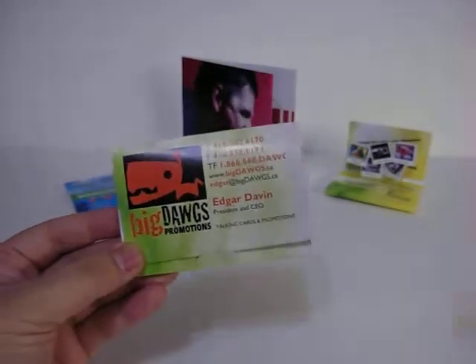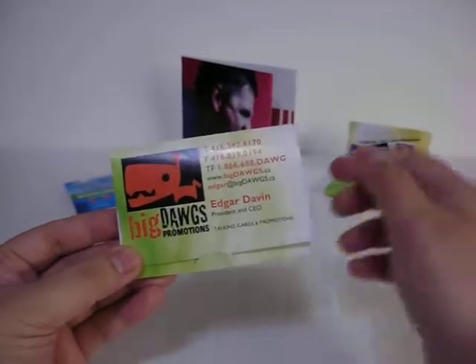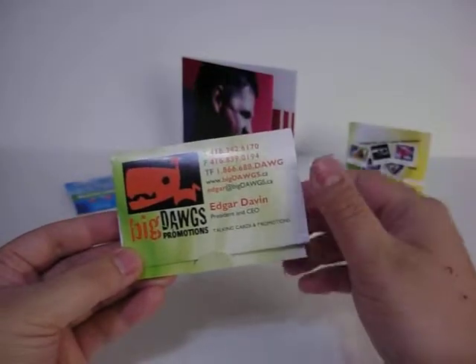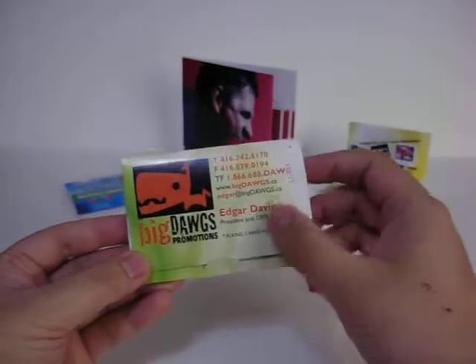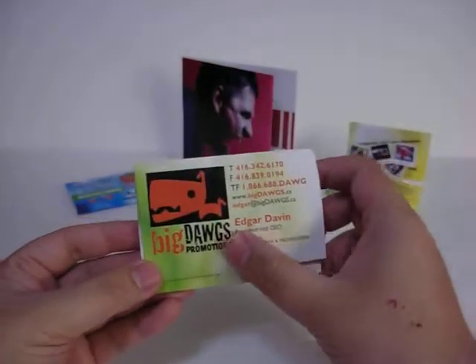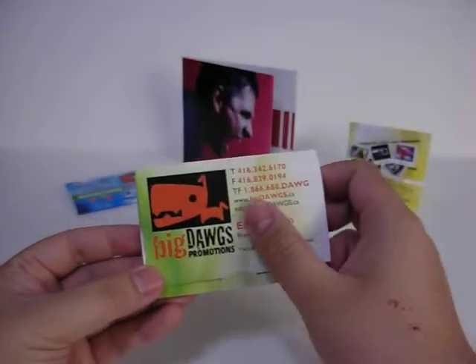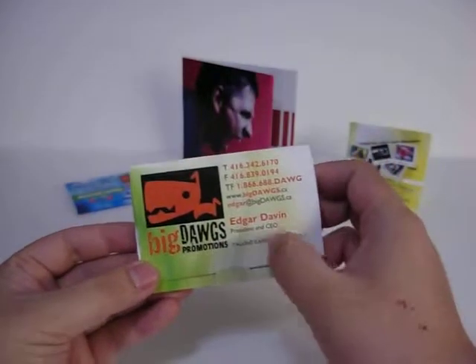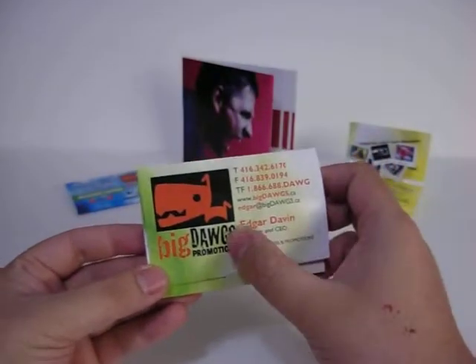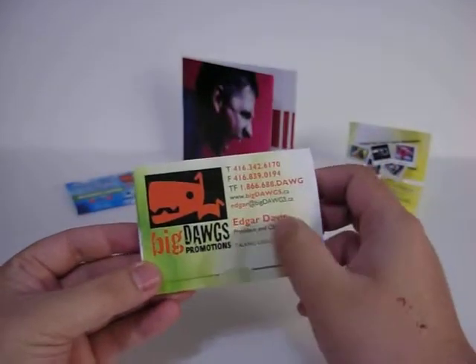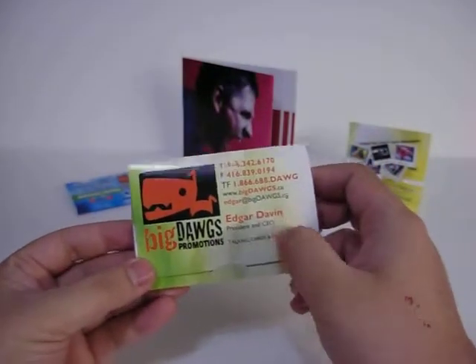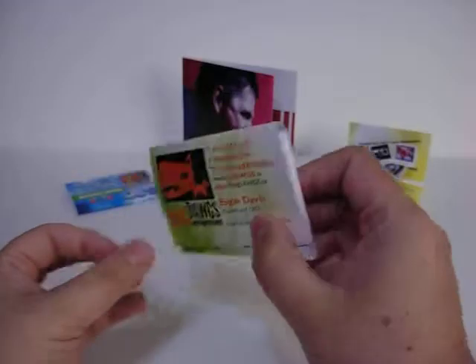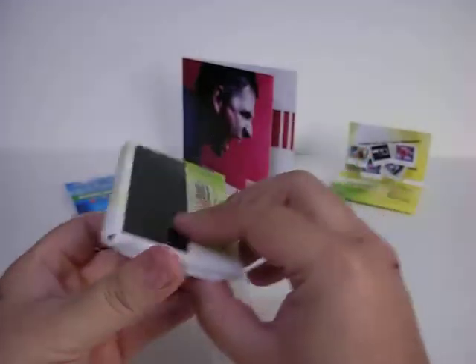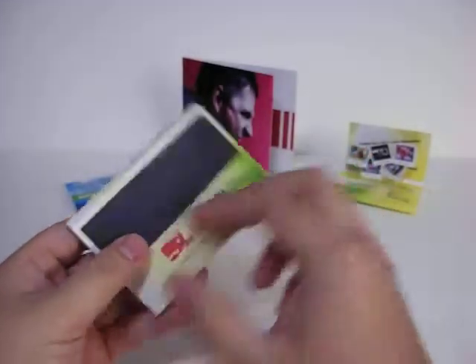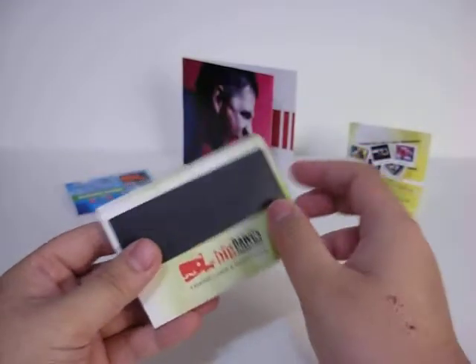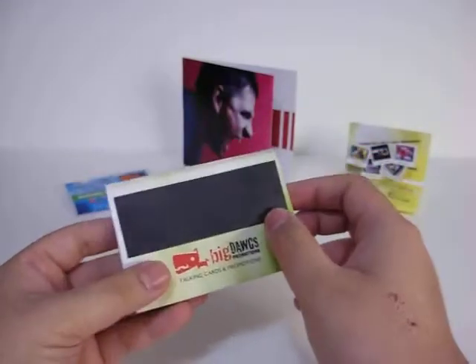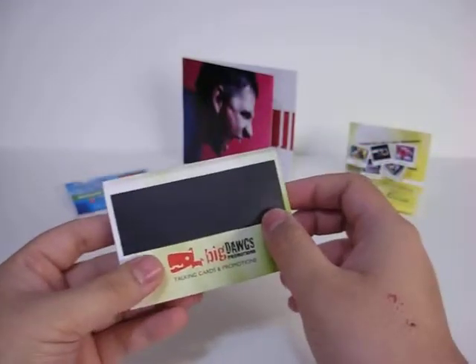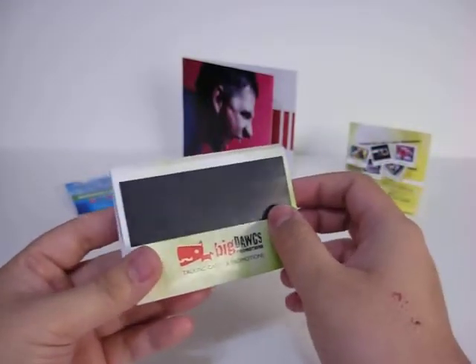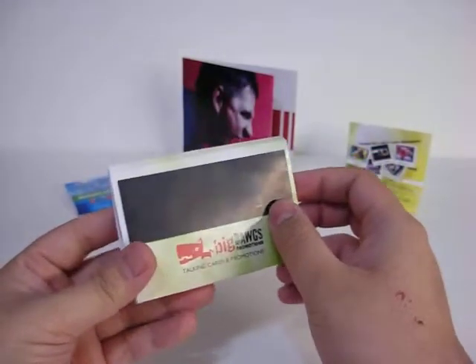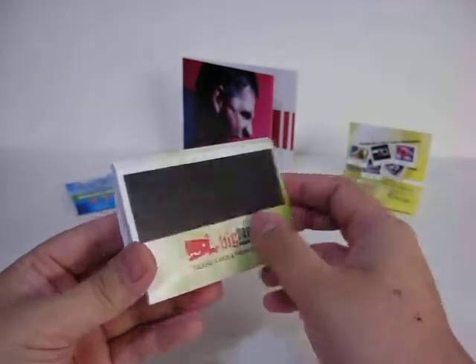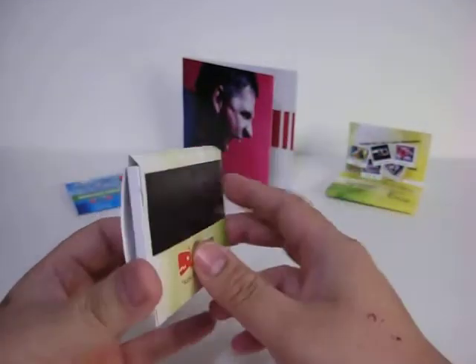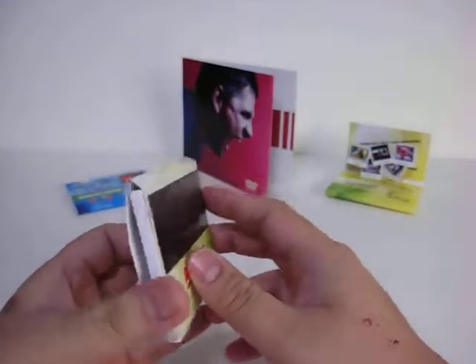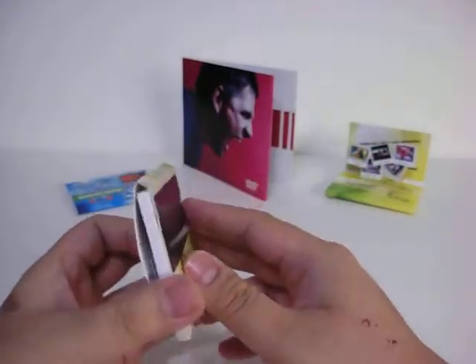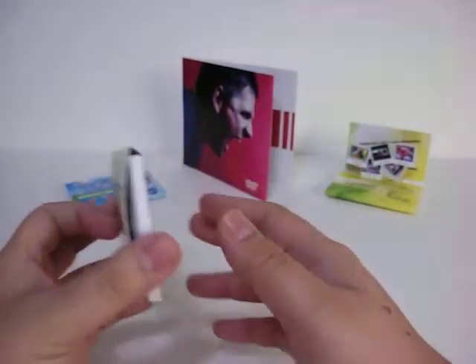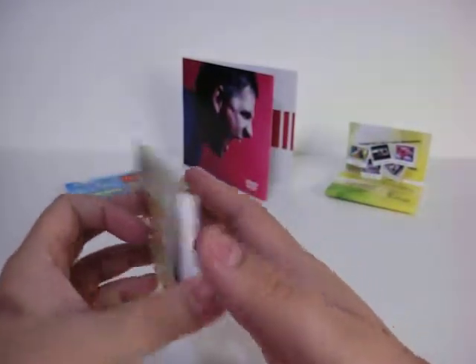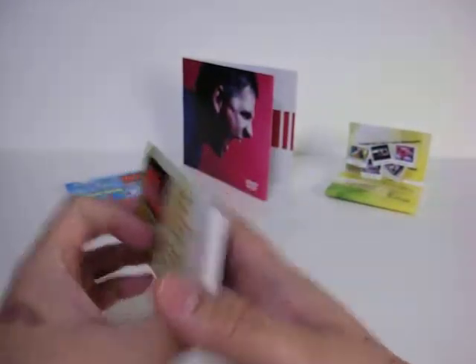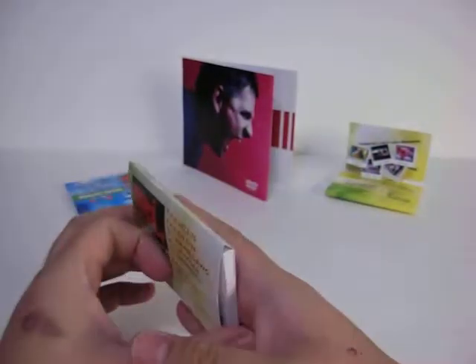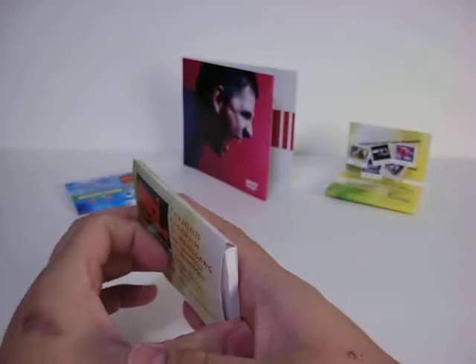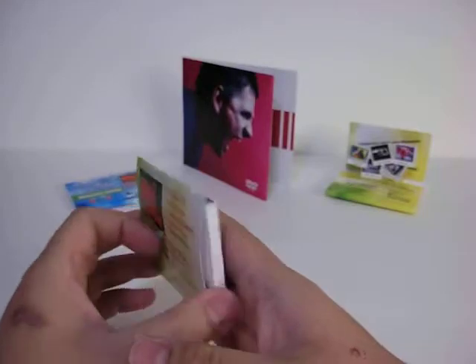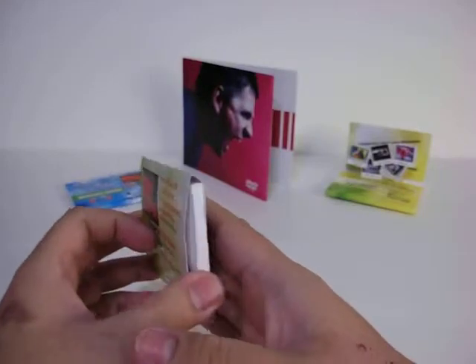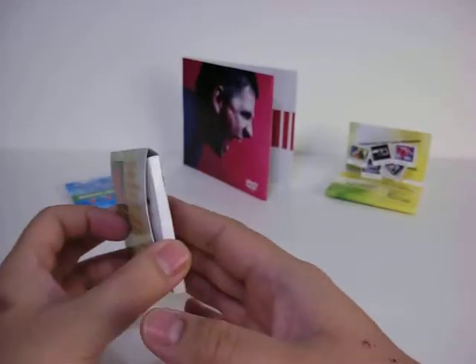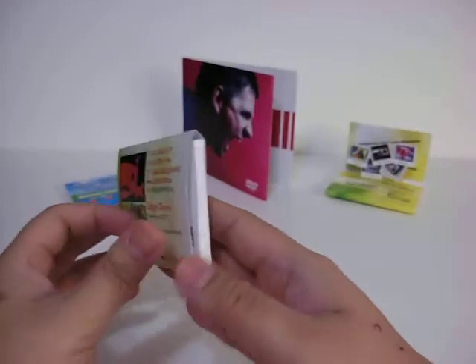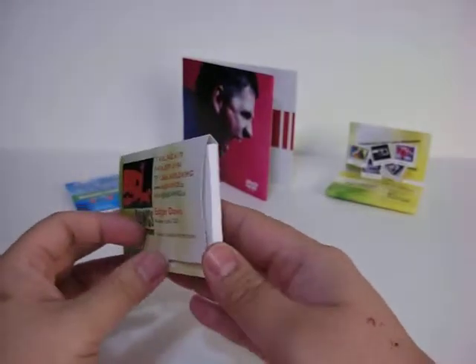Now first, it's printed in full color with your graphics, and it also has a magnet backing, so your recipient could put this on any metallic surface, keeping it in view at all times.